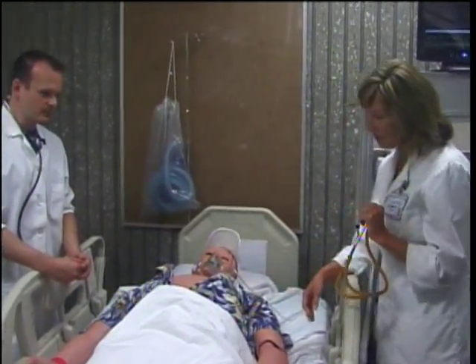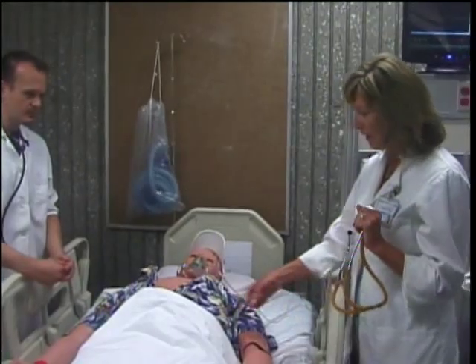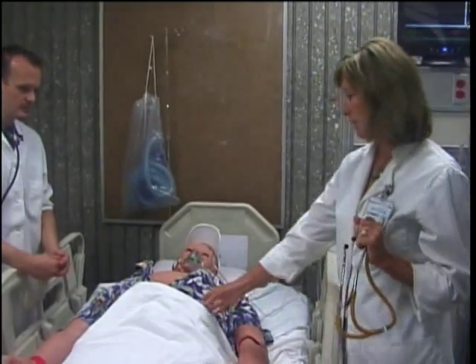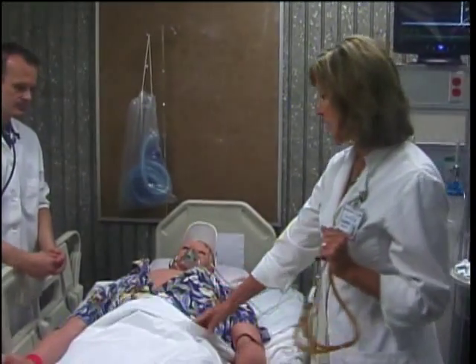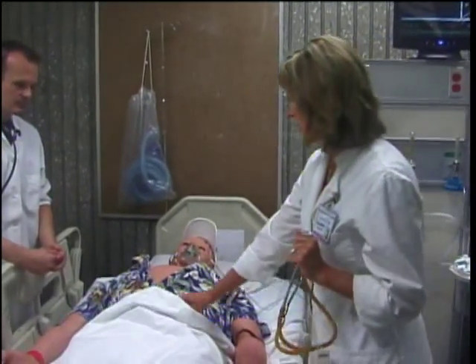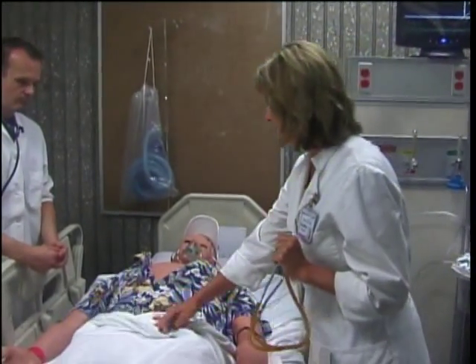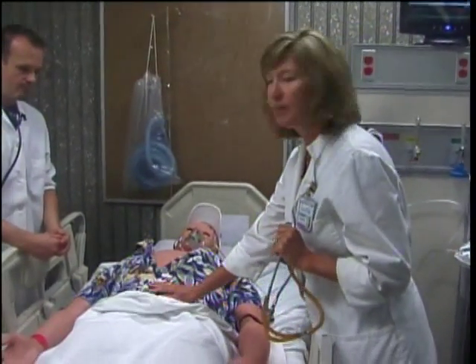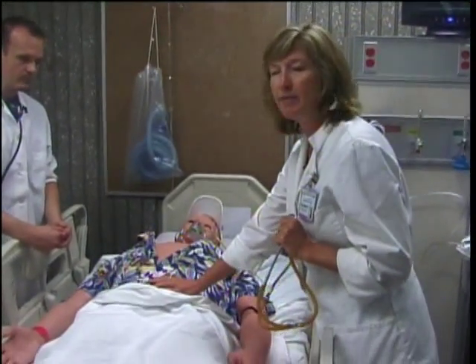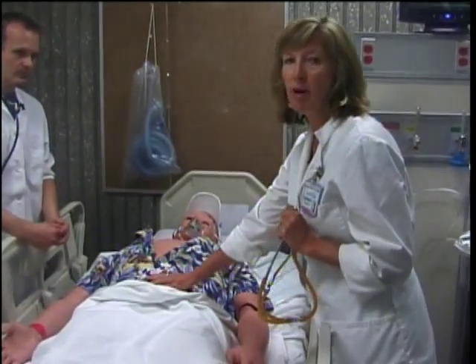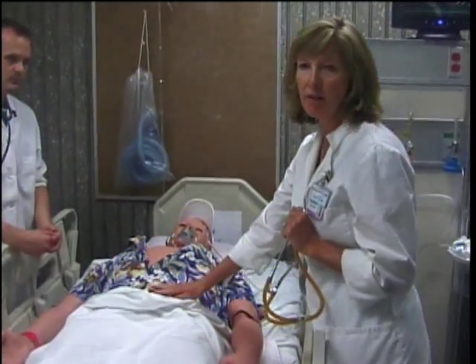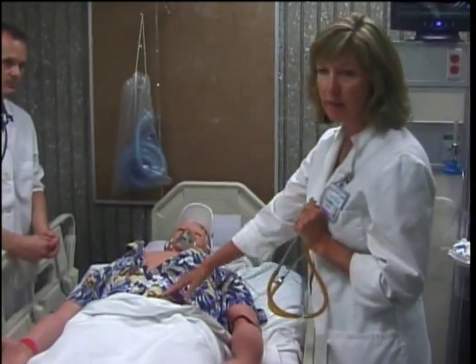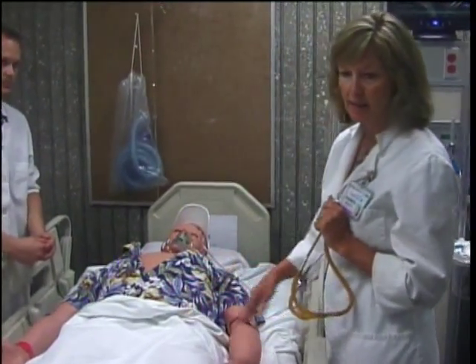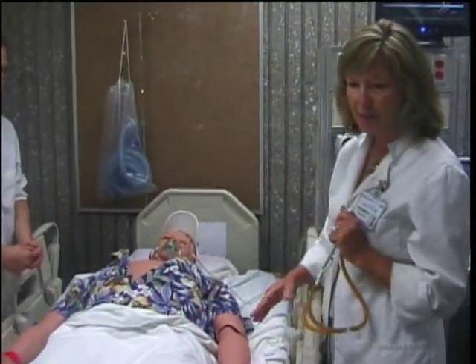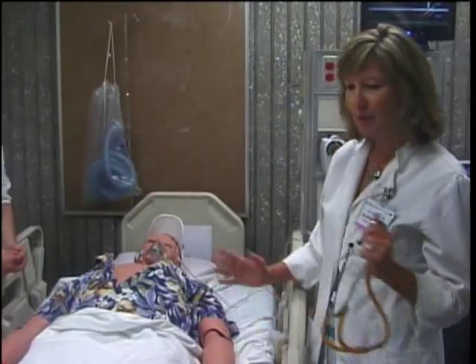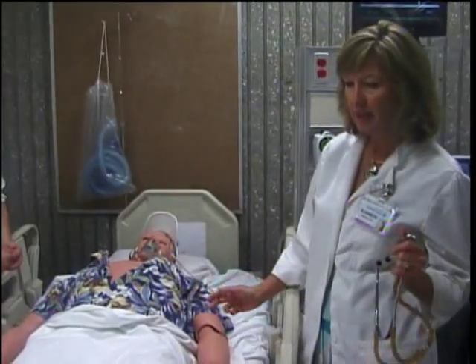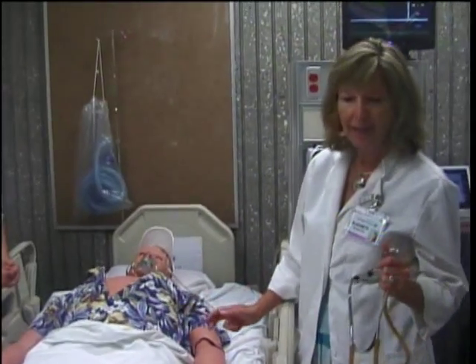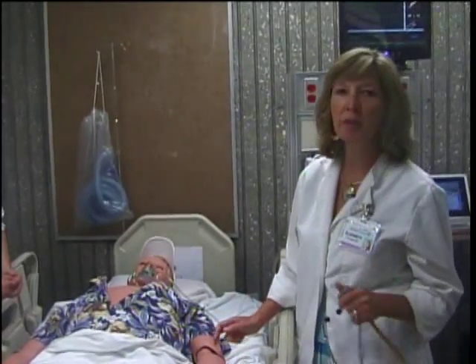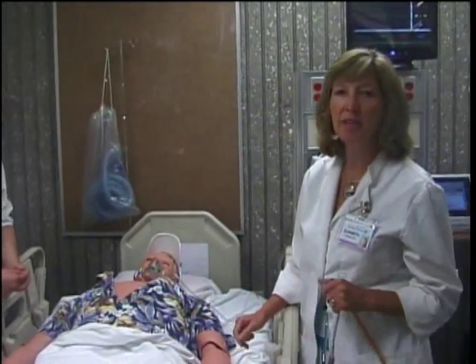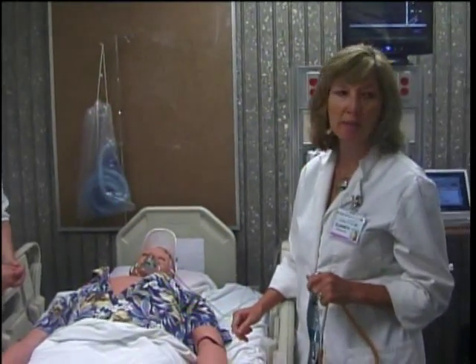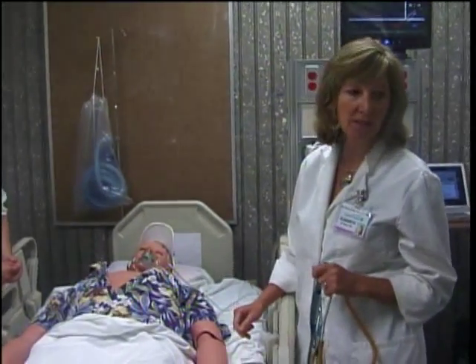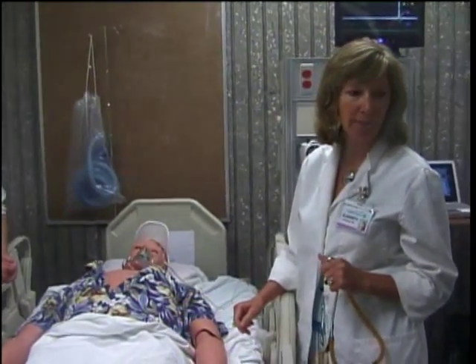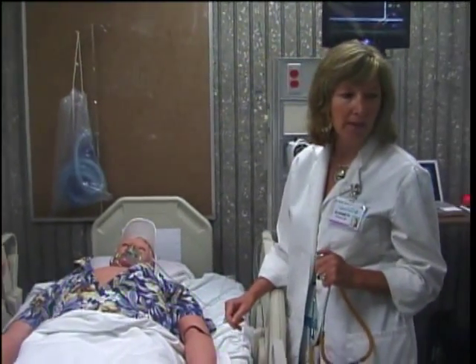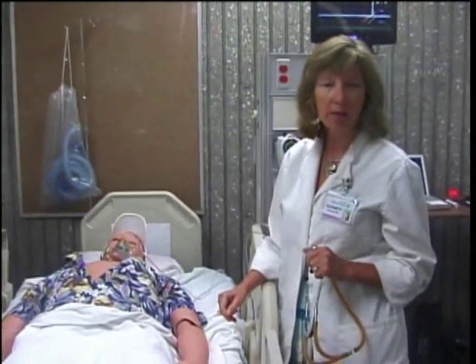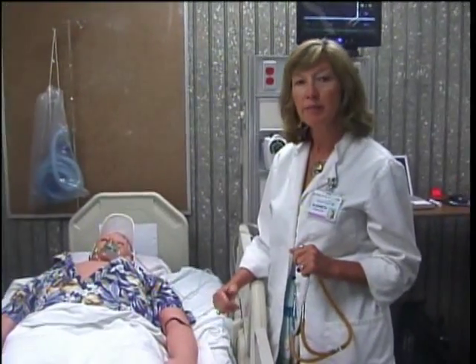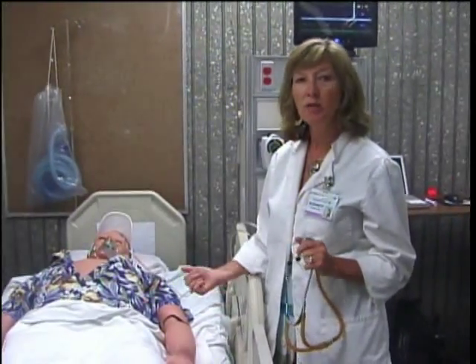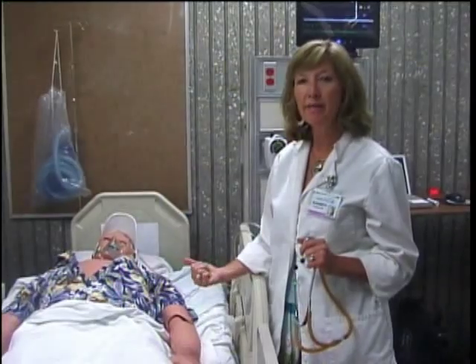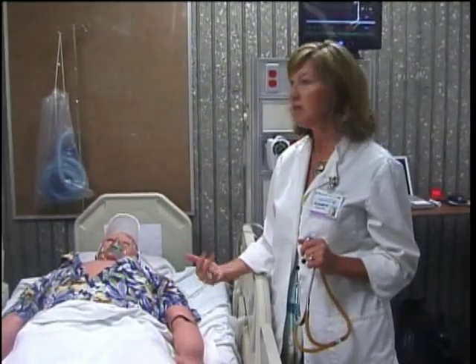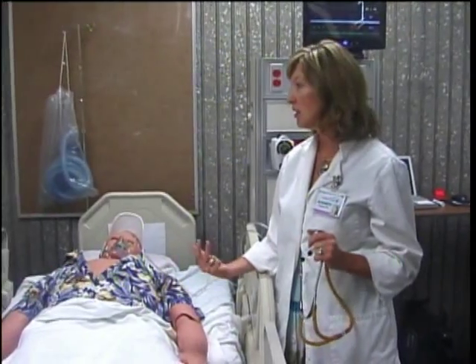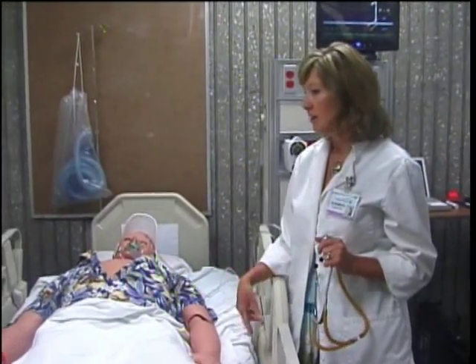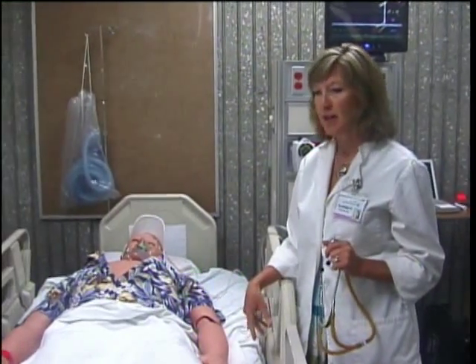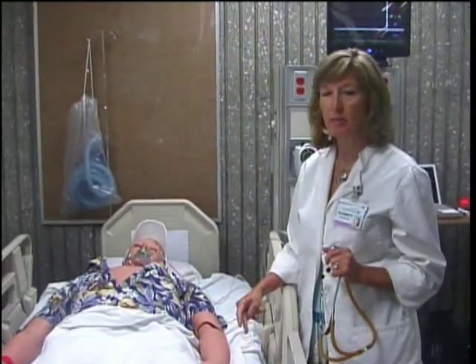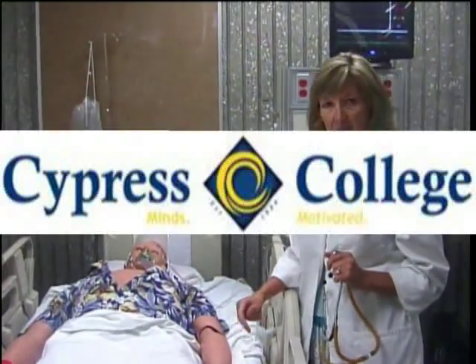Our vital sim man — we can have him have trauma experiences. We can do any number of things with these patients. It's really opened up a whole new avenue of teaching for us at the bedside.